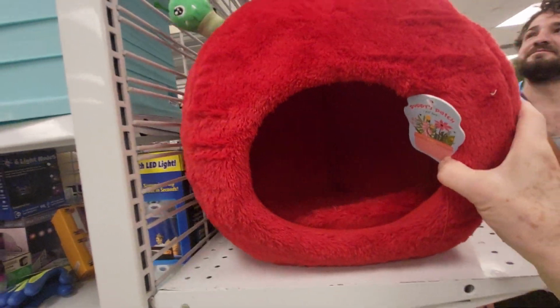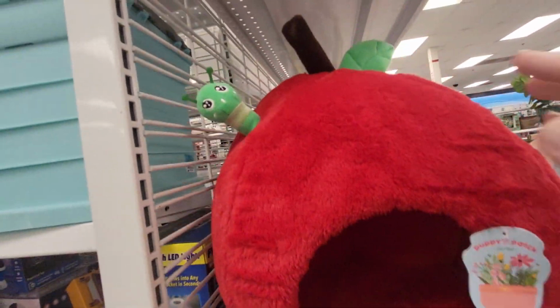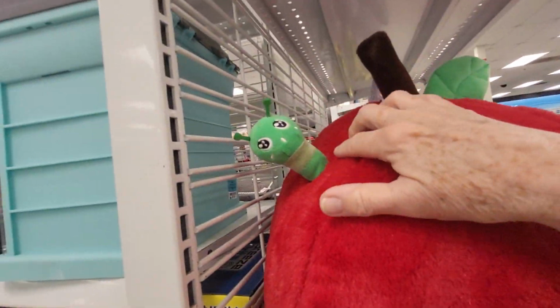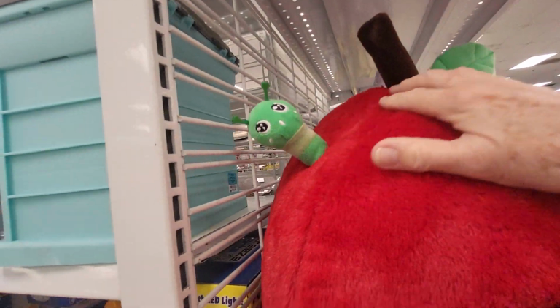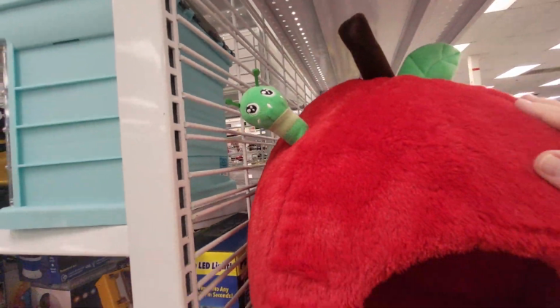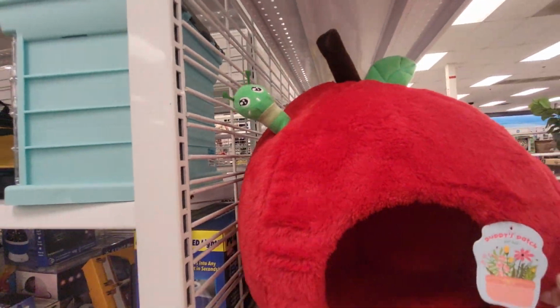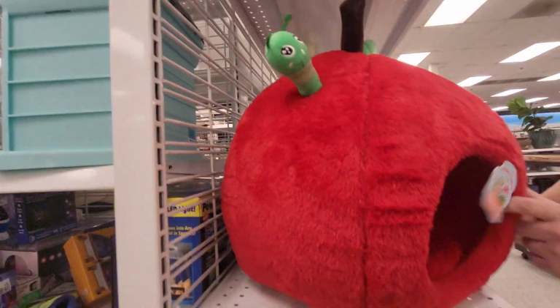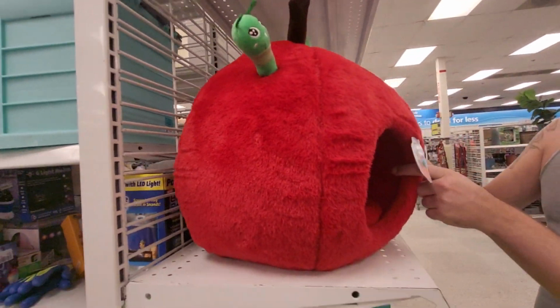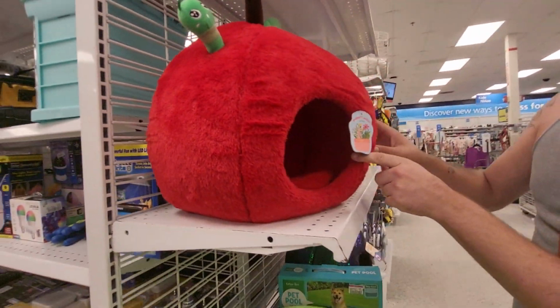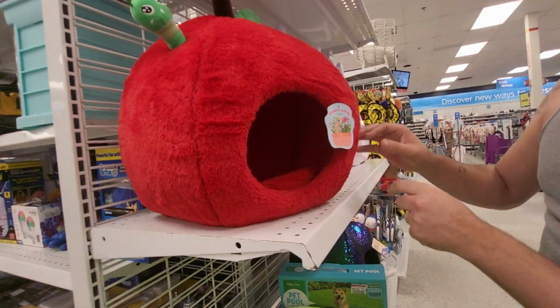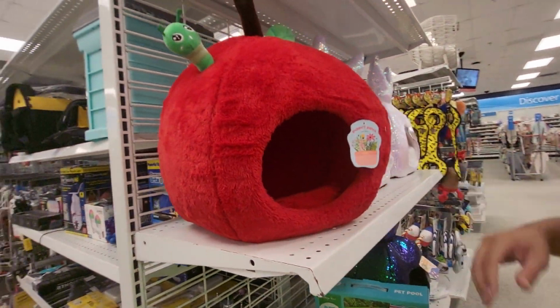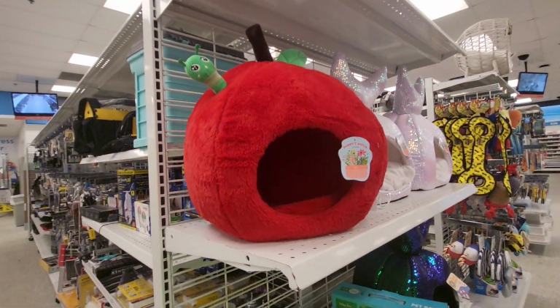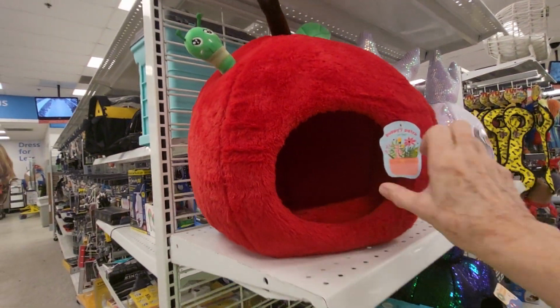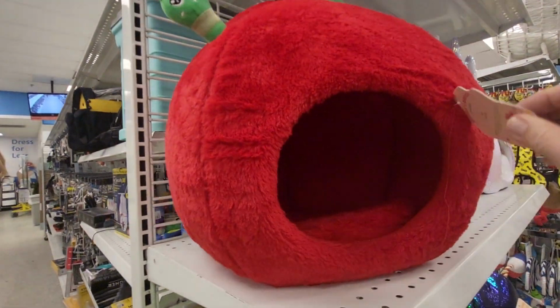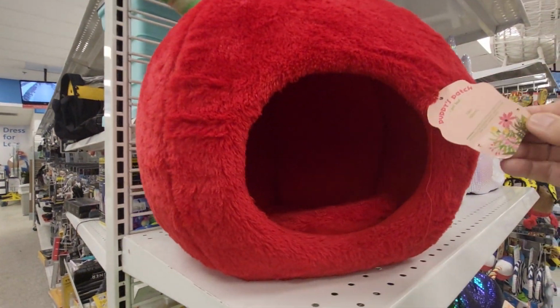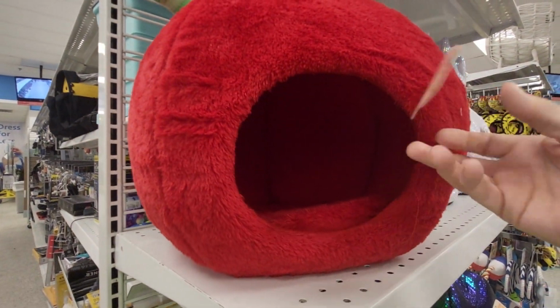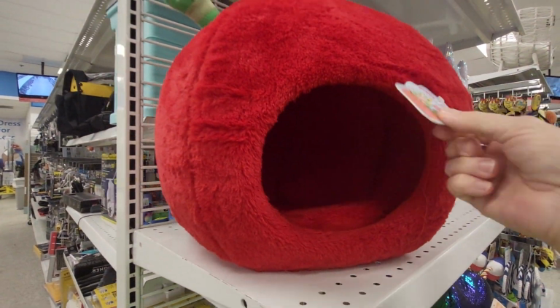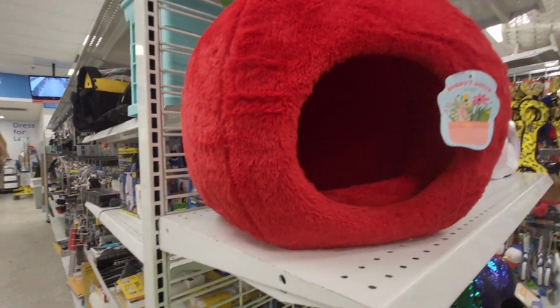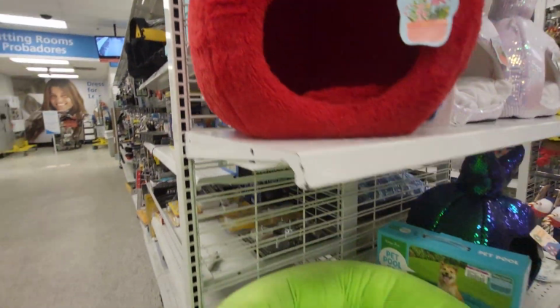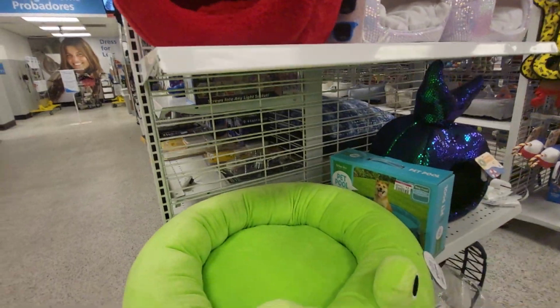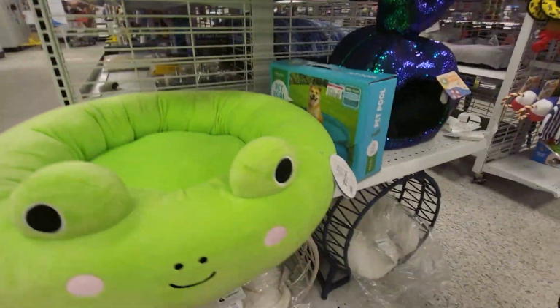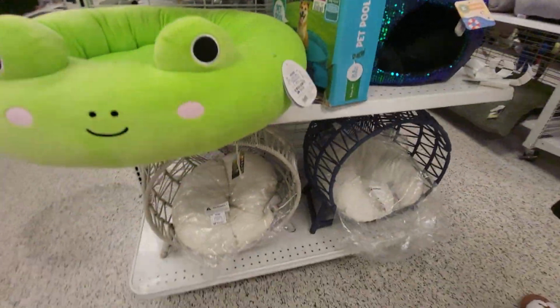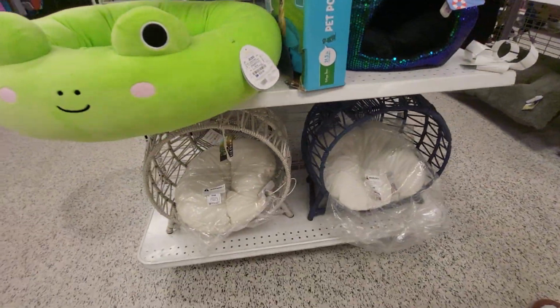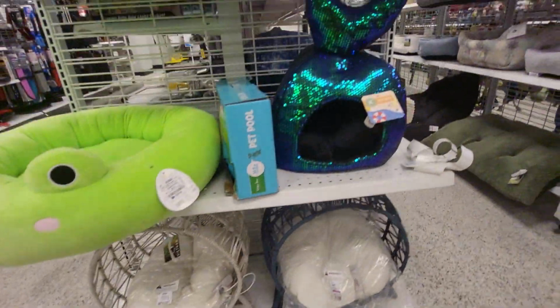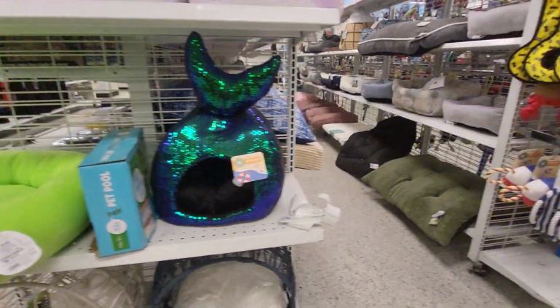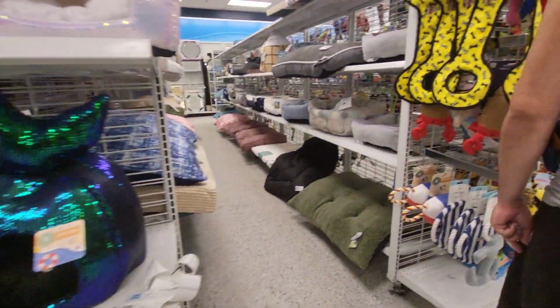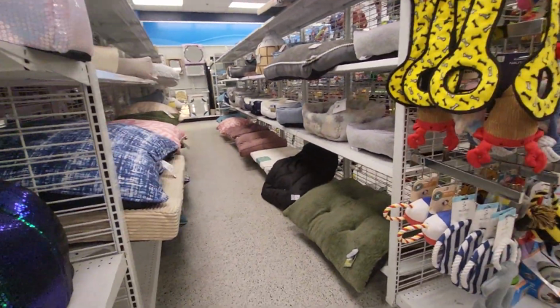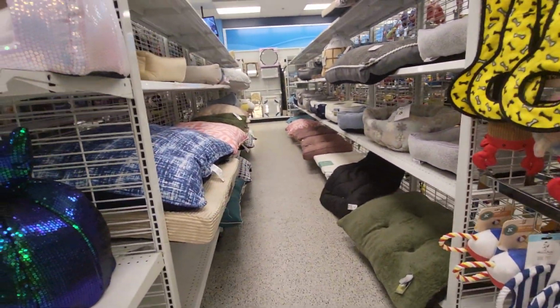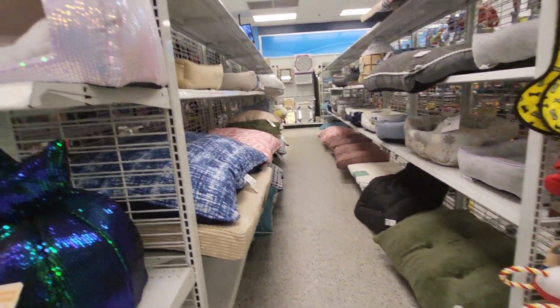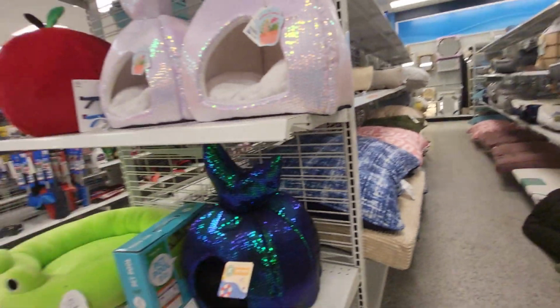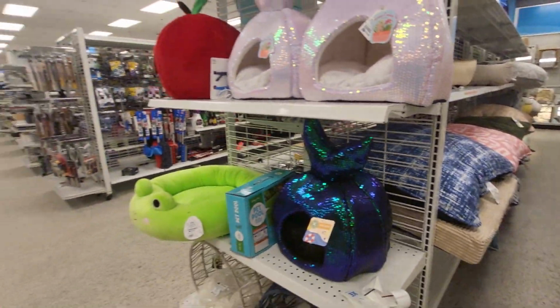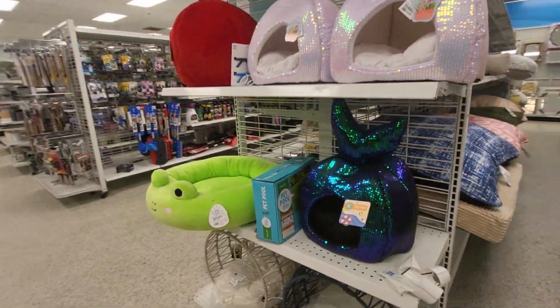Oh look, it's got even the worm in it. Puppy's porch. Let's see how much that is. I don't know. They have little wicker ones down there. But I just wanted to show you the pet beds. They're so cute.